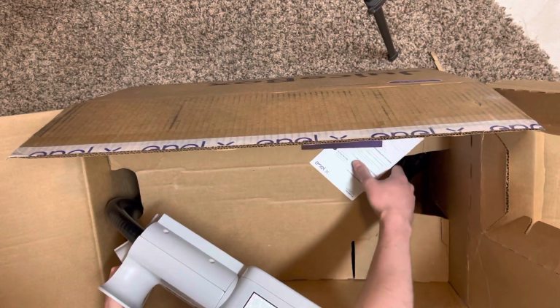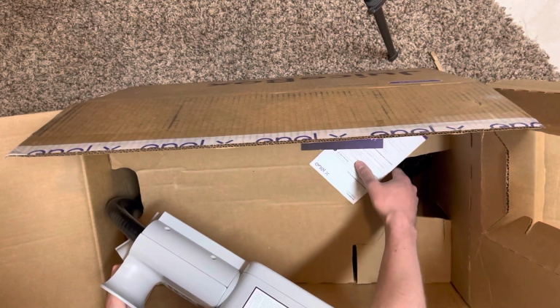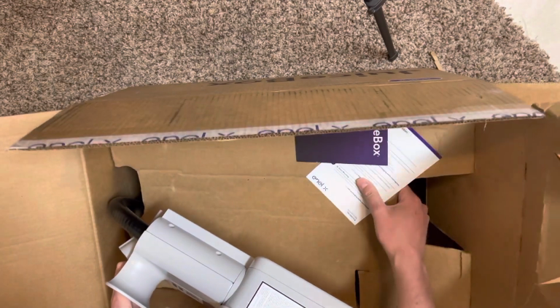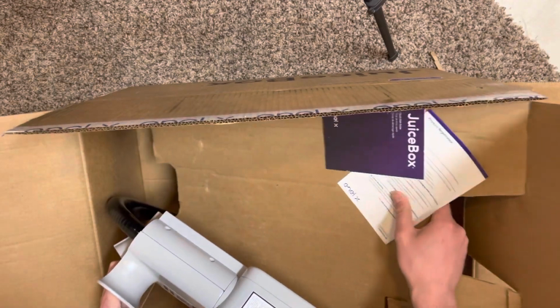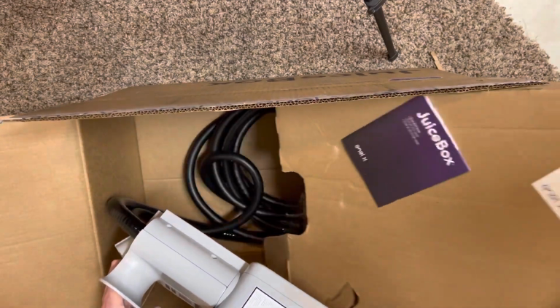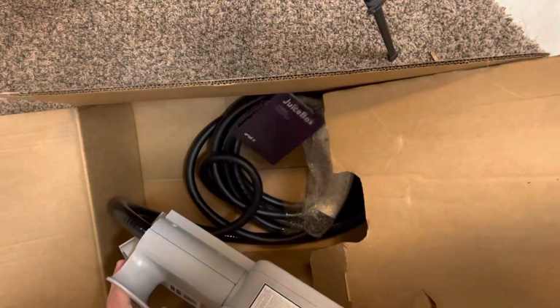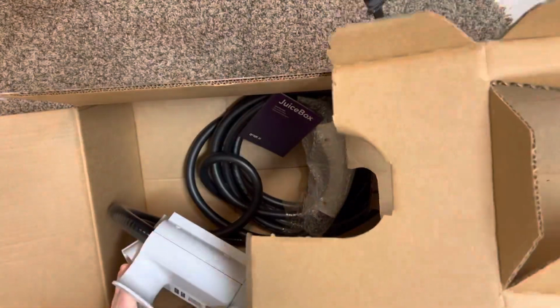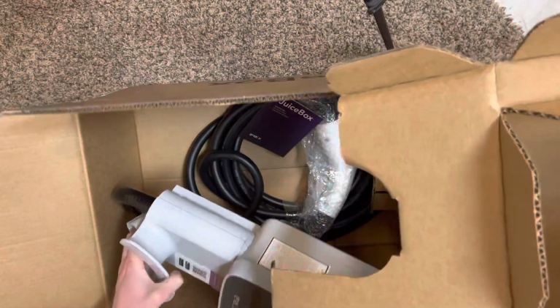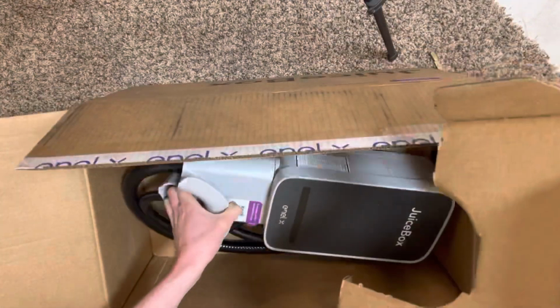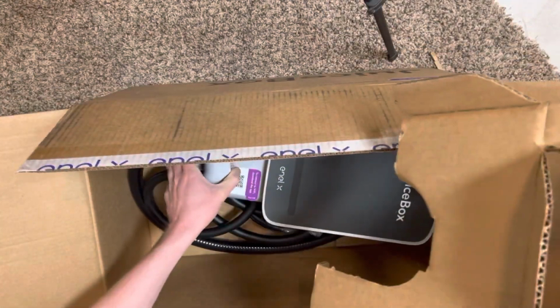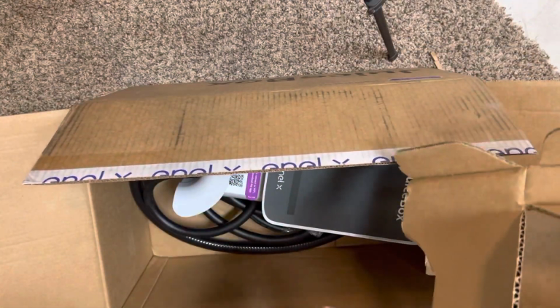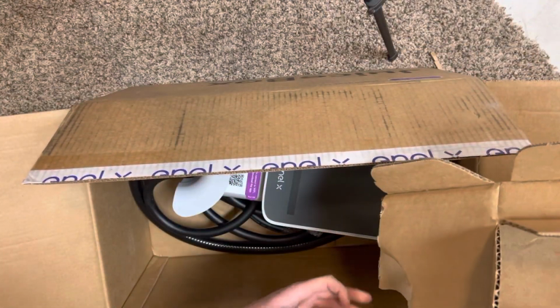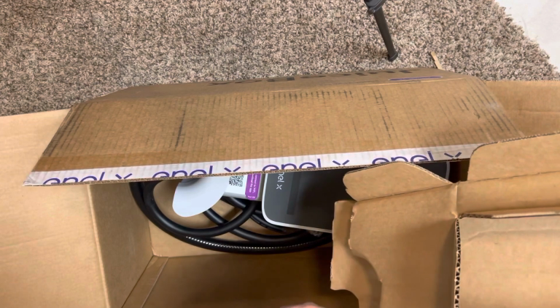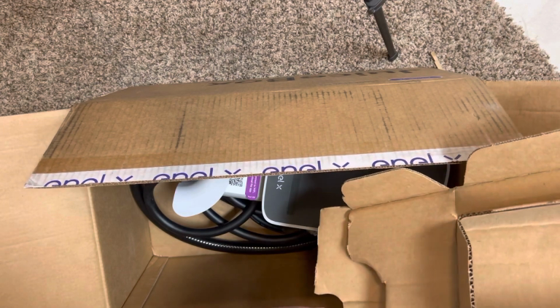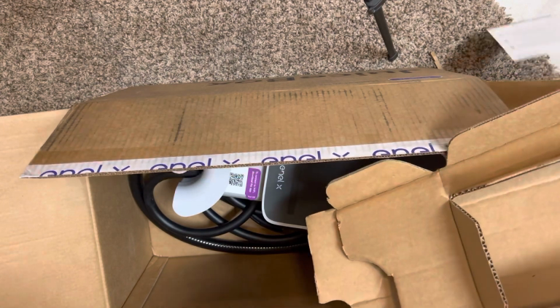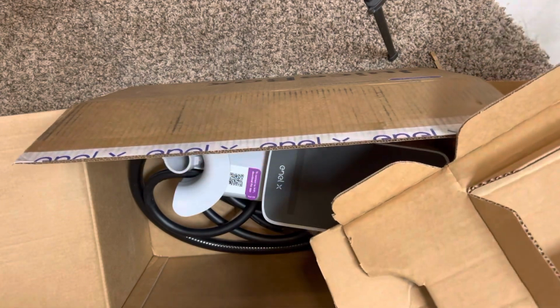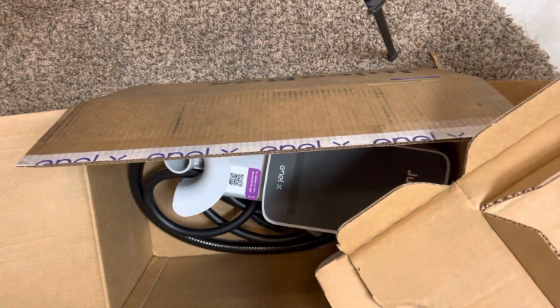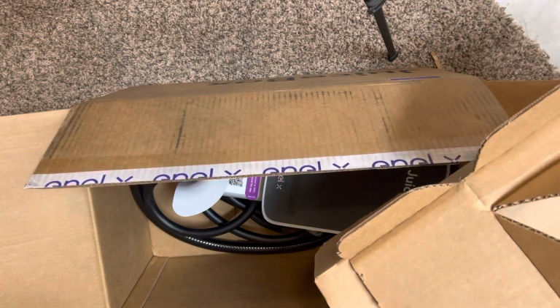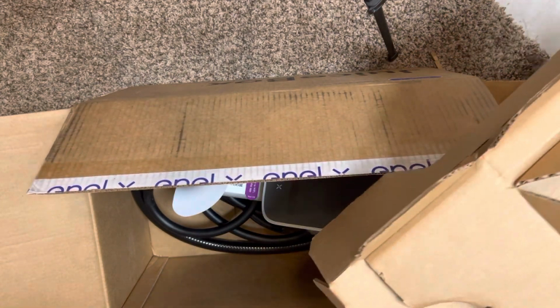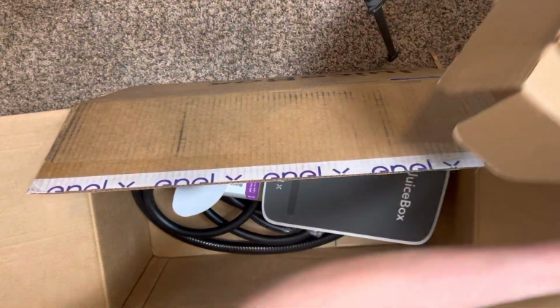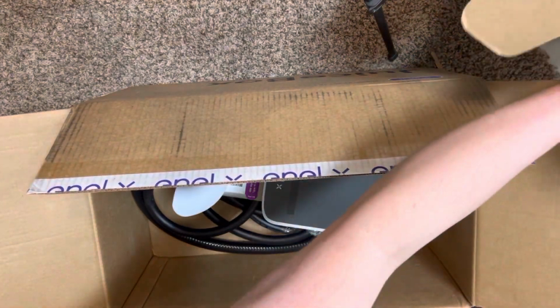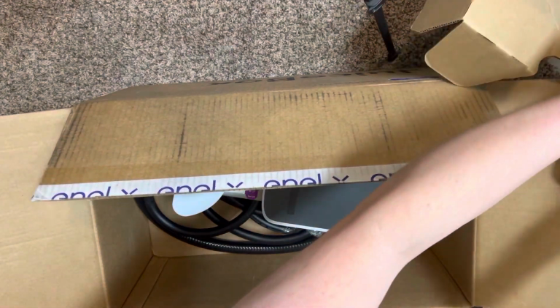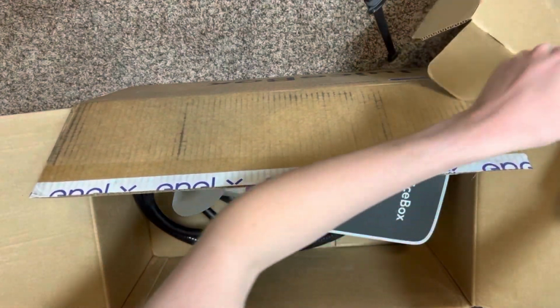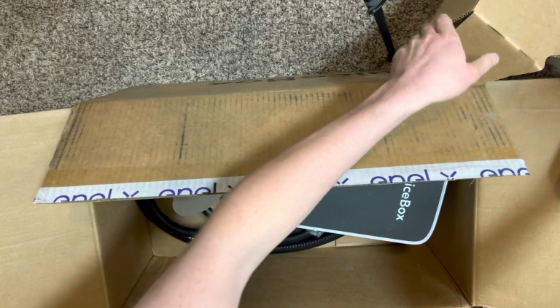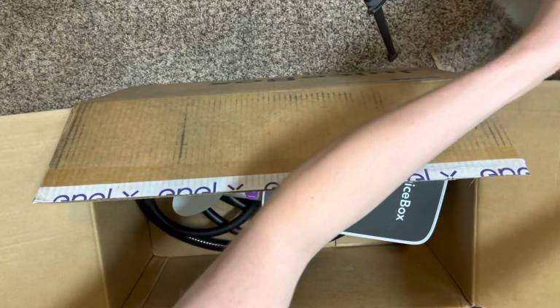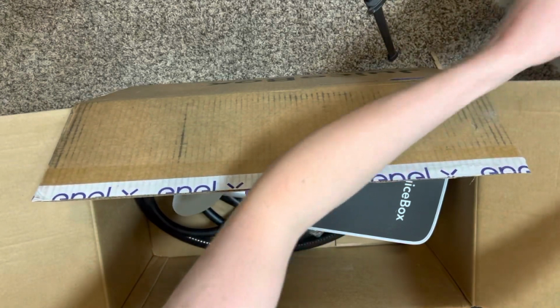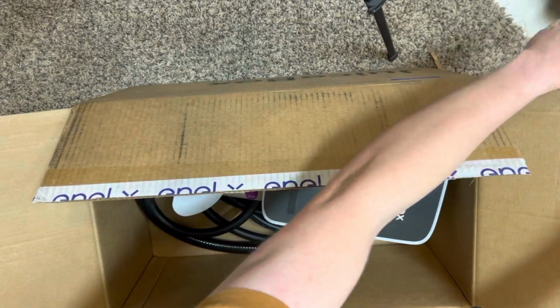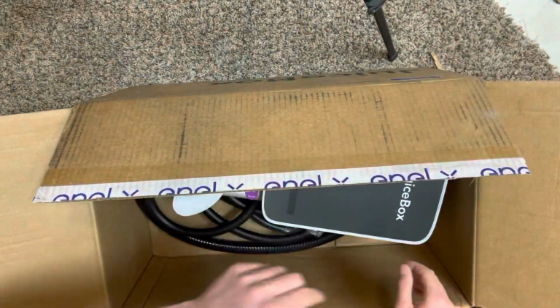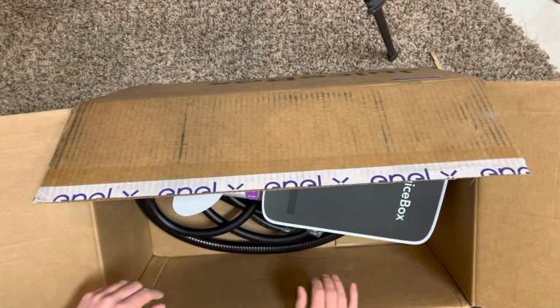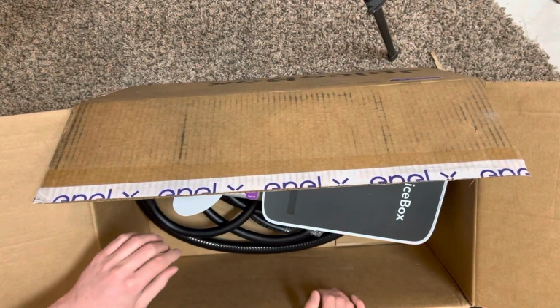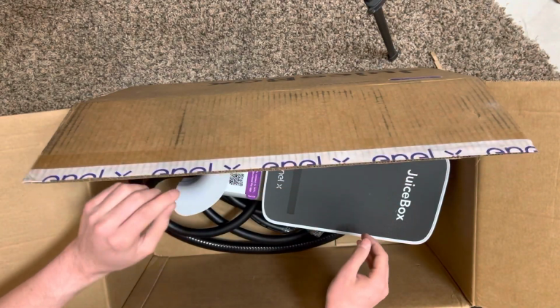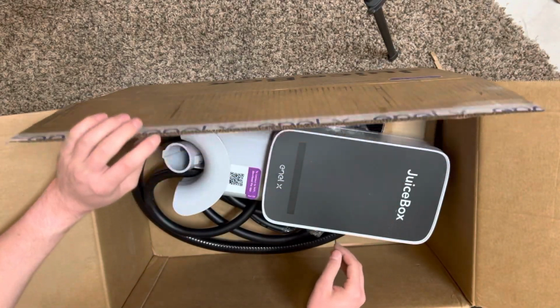I've never unboxed one before. Oh my gosh, it comes with the wire, I think? No way. If that's for real, that's exciting.